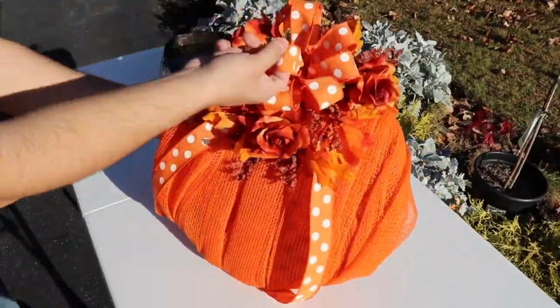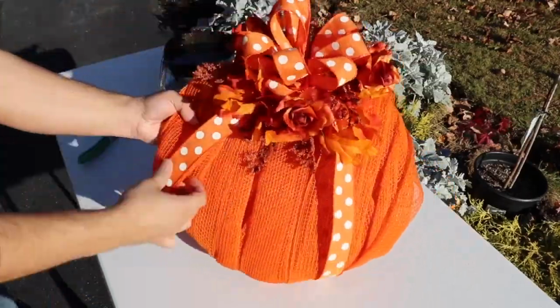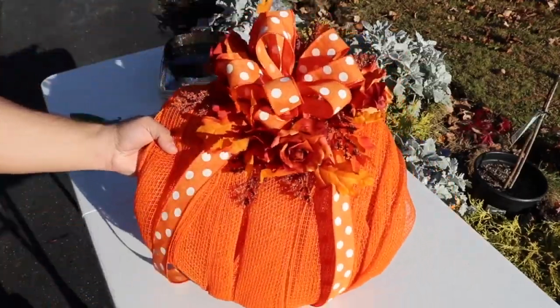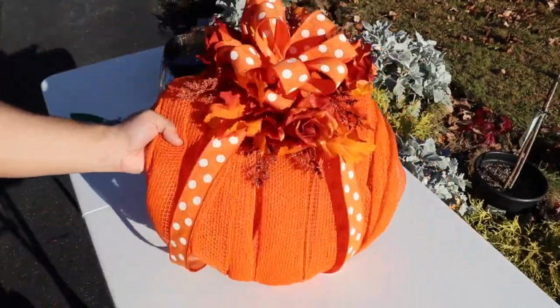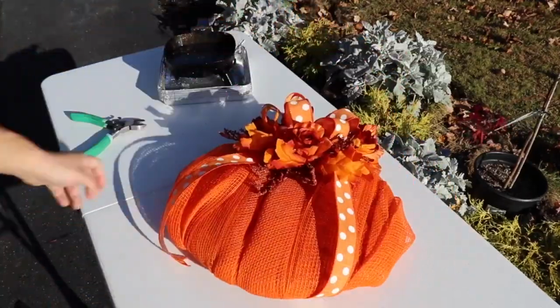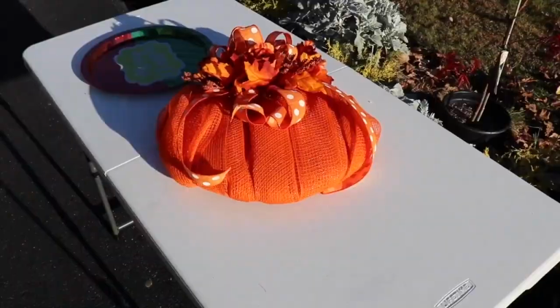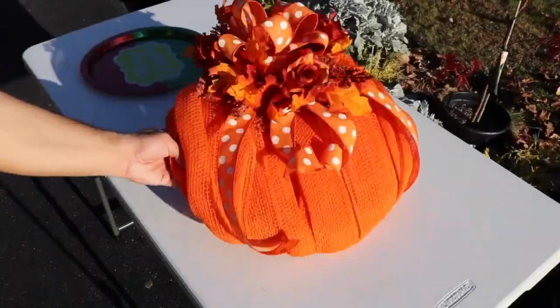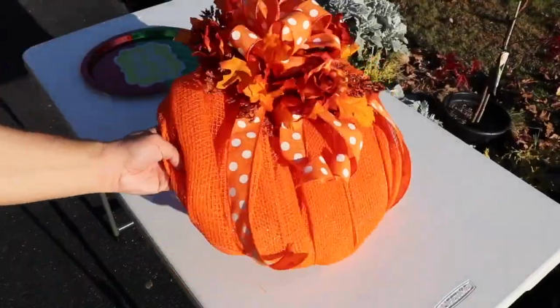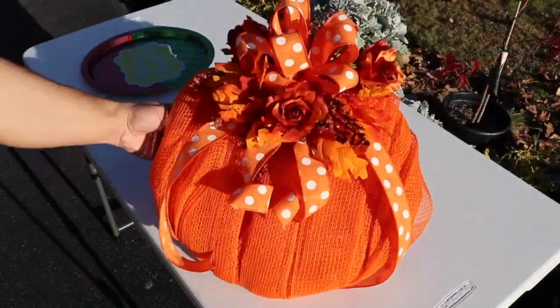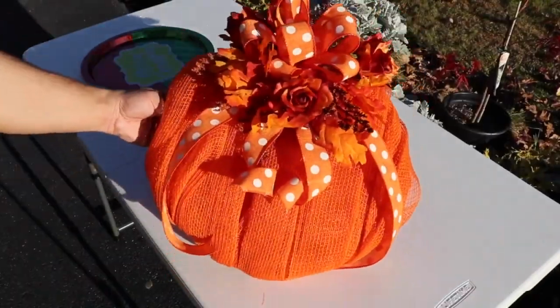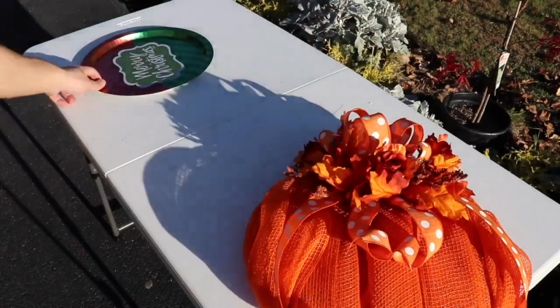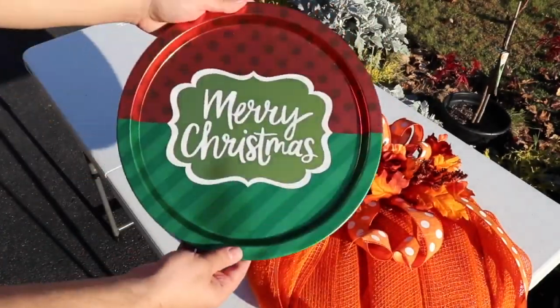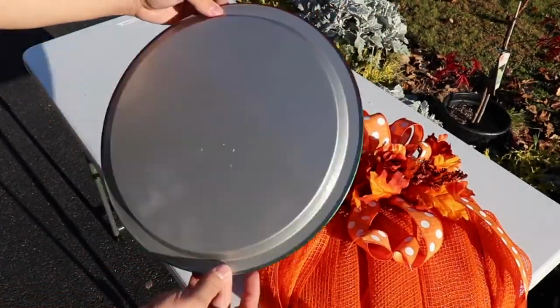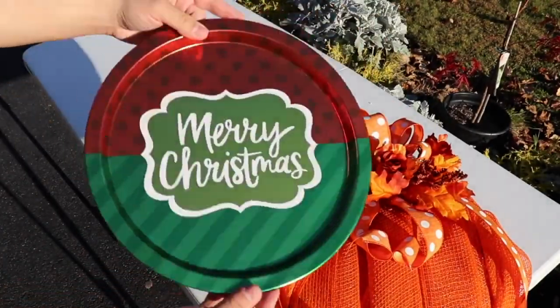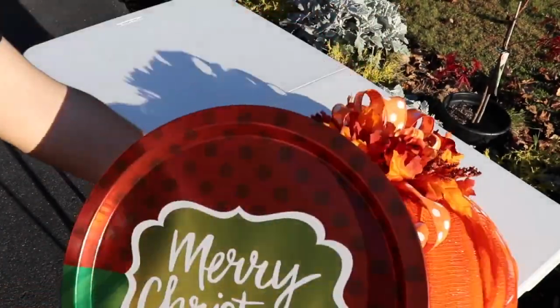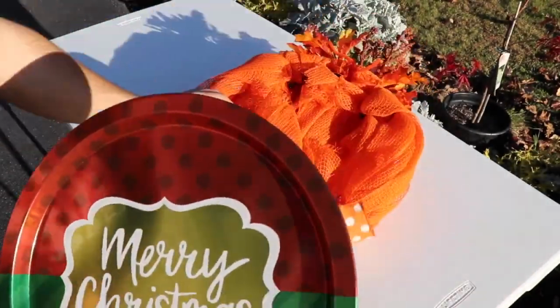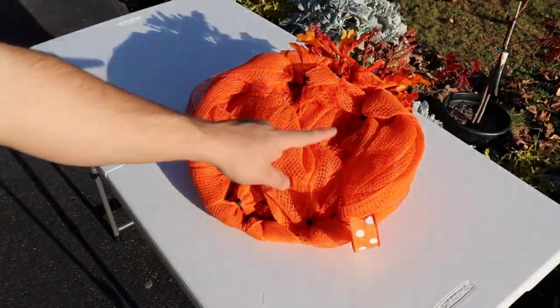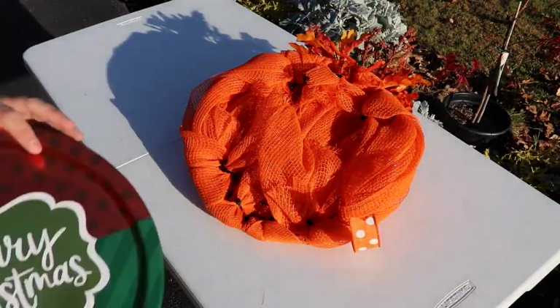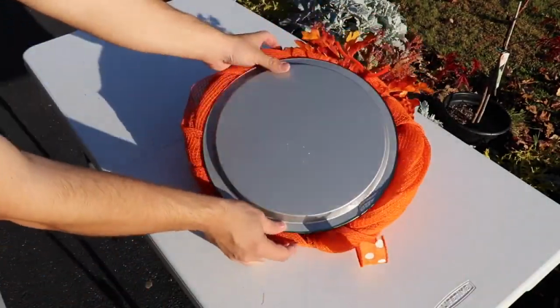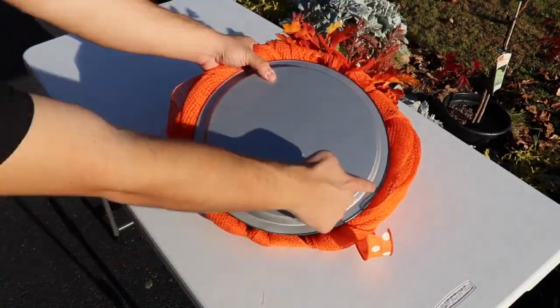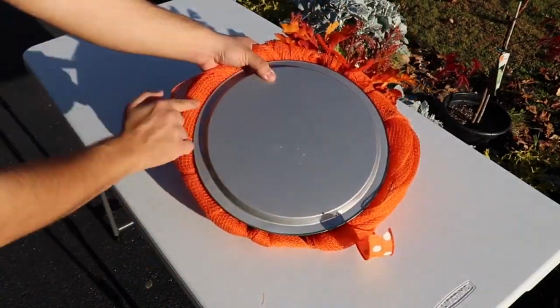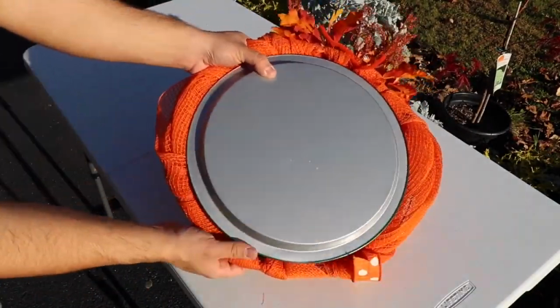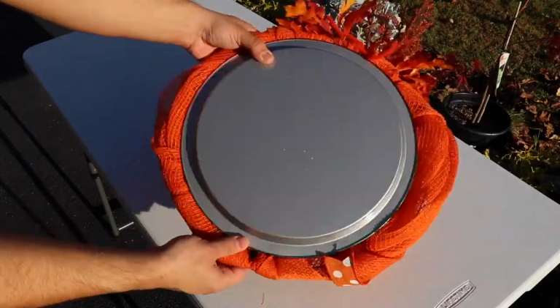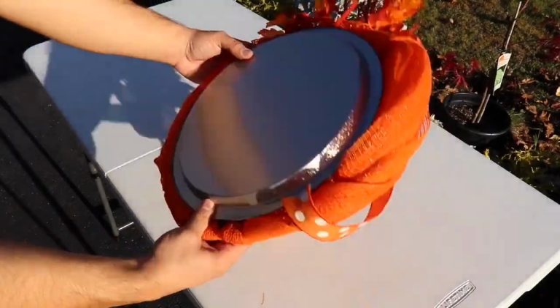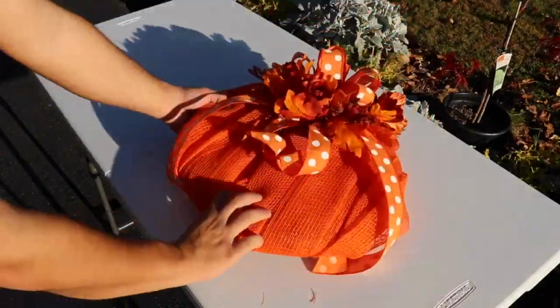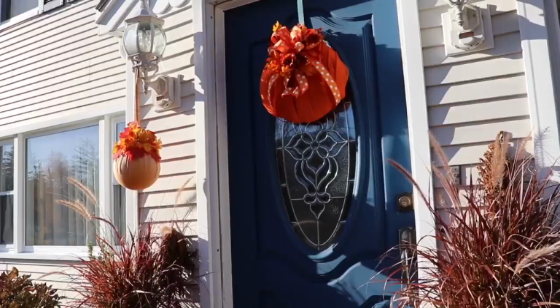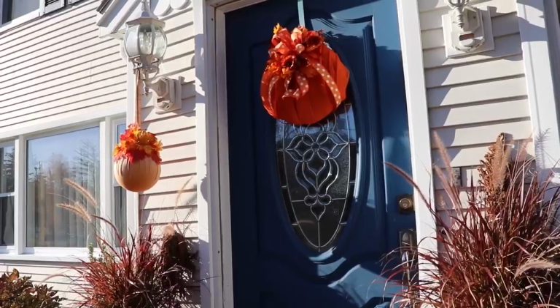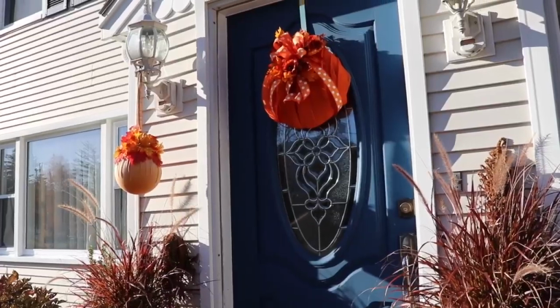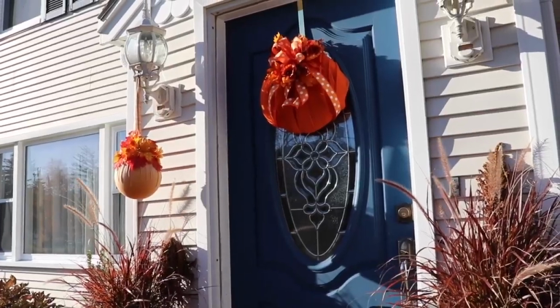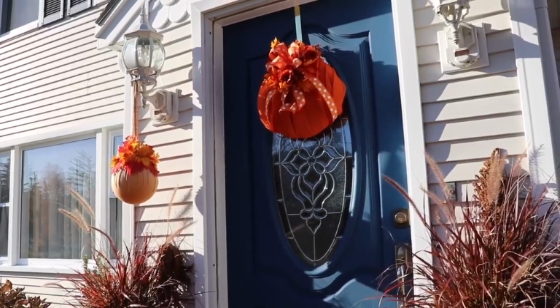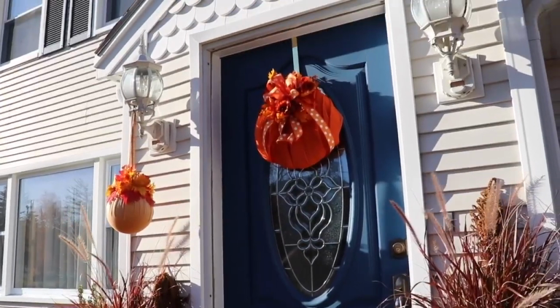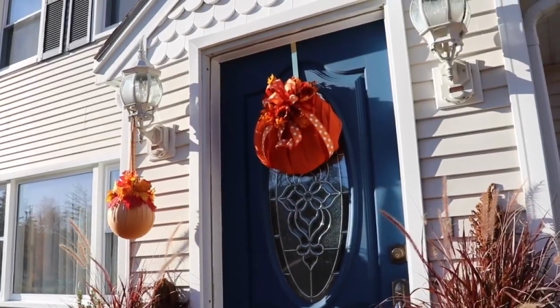To finish off this wreath, you could always take a dollar store metal tin. What we have here is a cookie tray from the Dollar Store — you could drill a couple holes or use a metal hole punch, and secure it to the back to hide any of the mesh and the zip ties that might be showing.